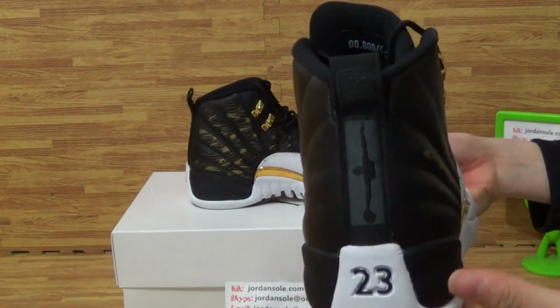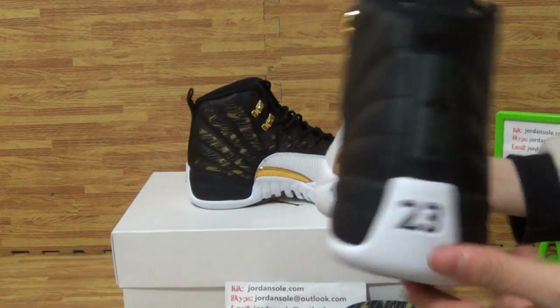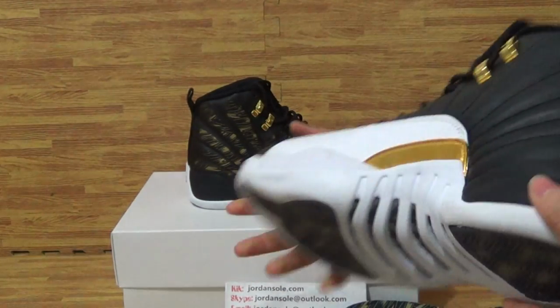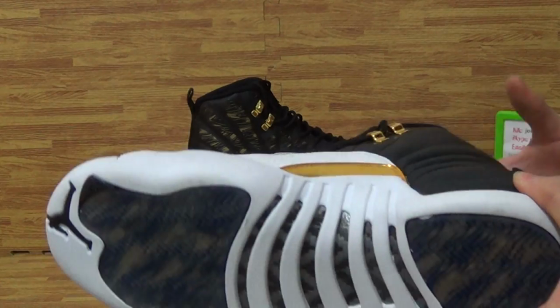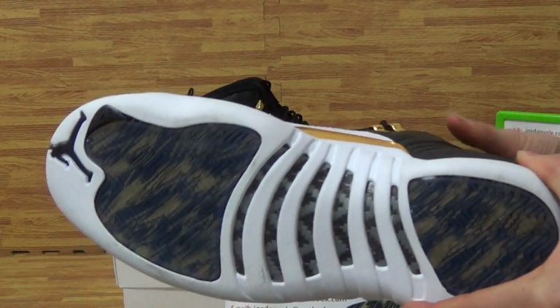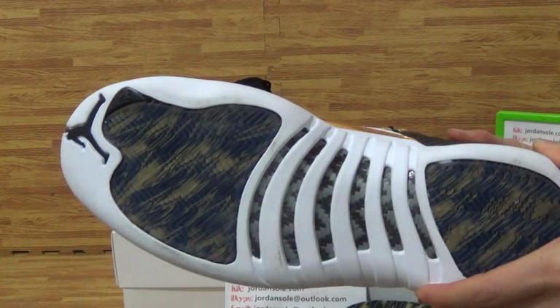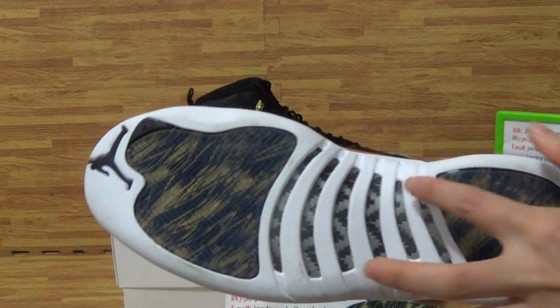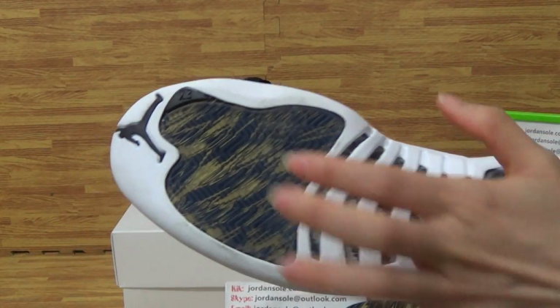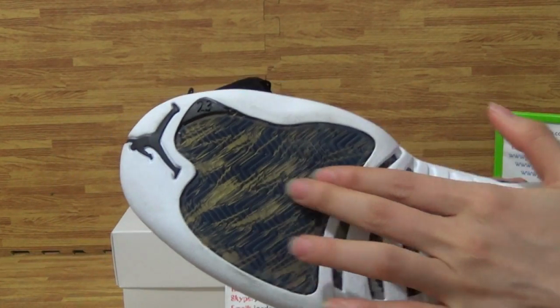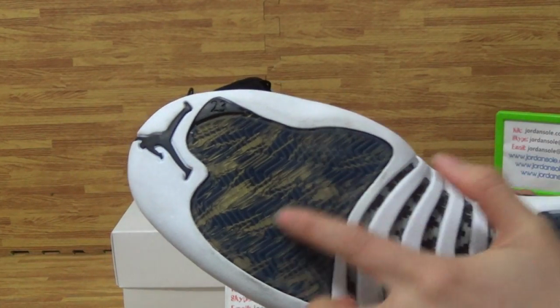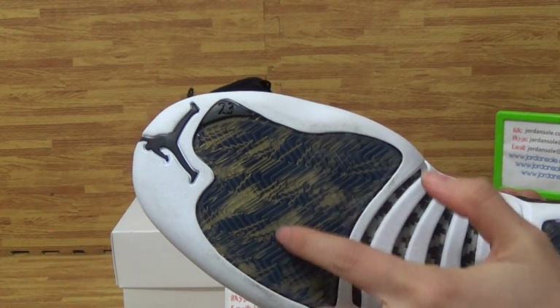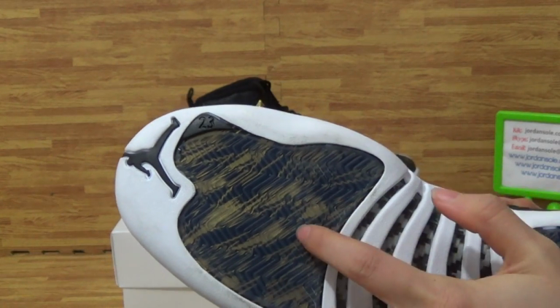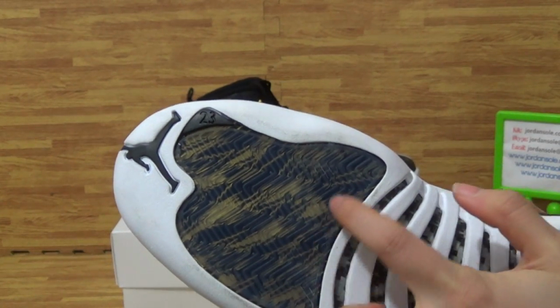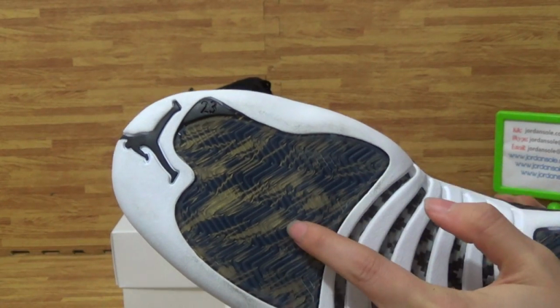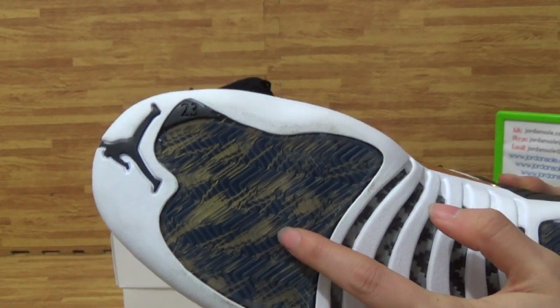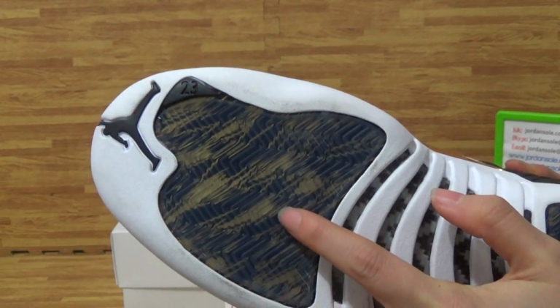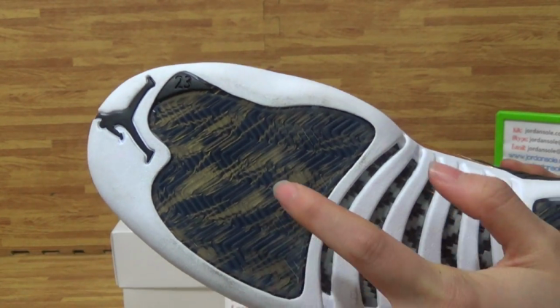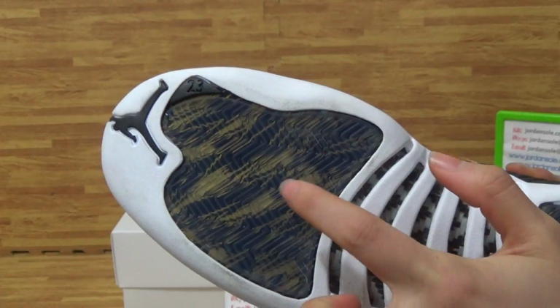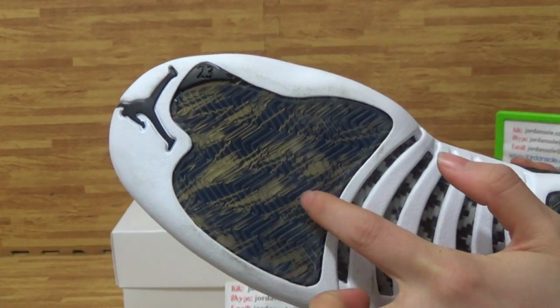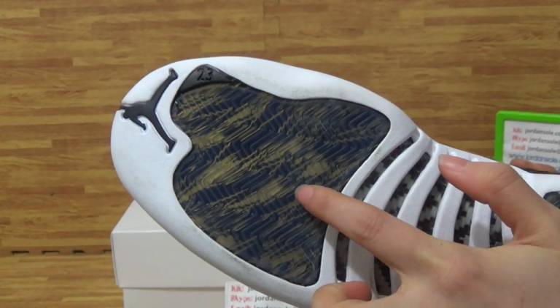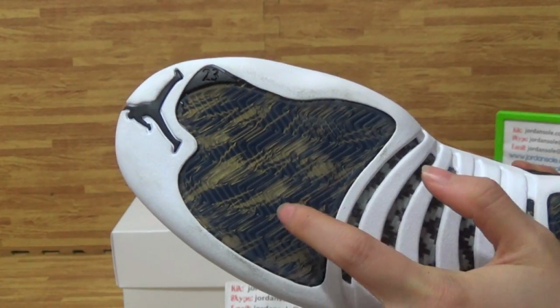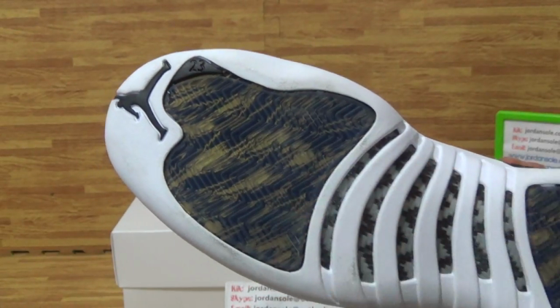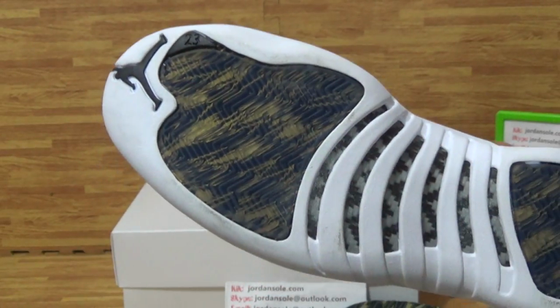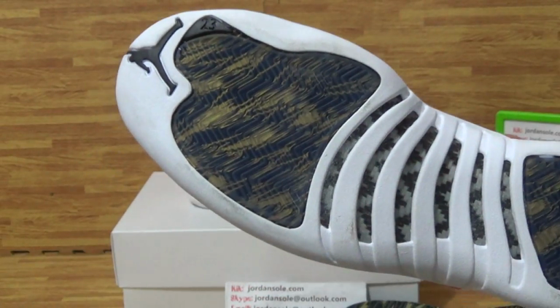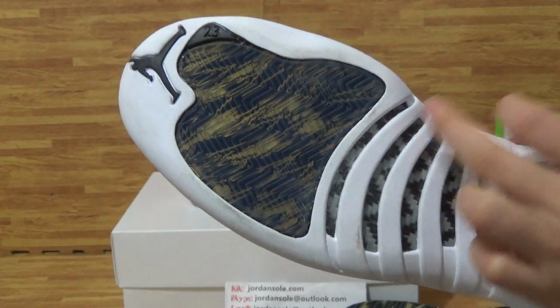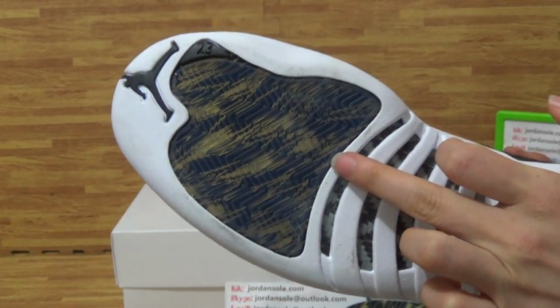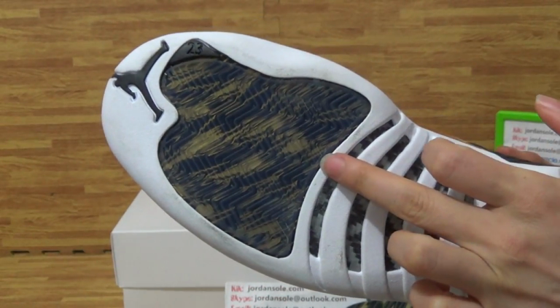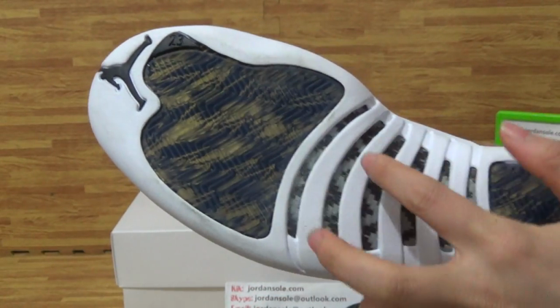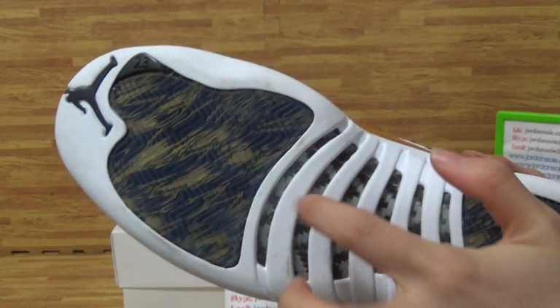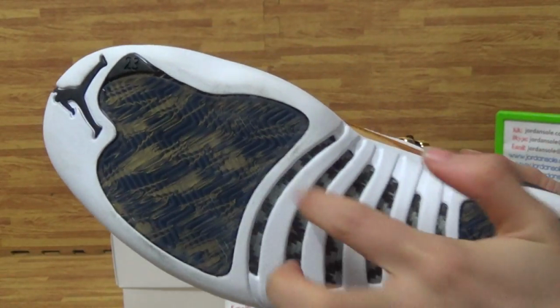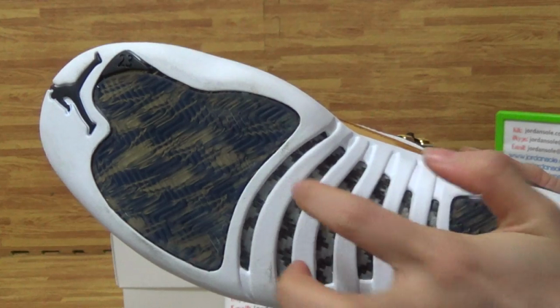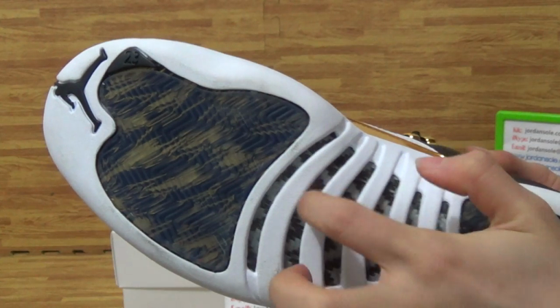Let's come to the shoes bottom. On the bottom you can see it's nicely done. The shoes insole also inside with the video and the red cotton fiber.